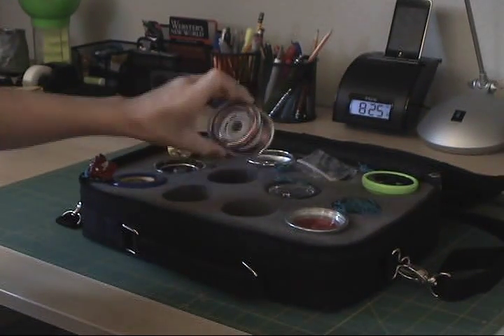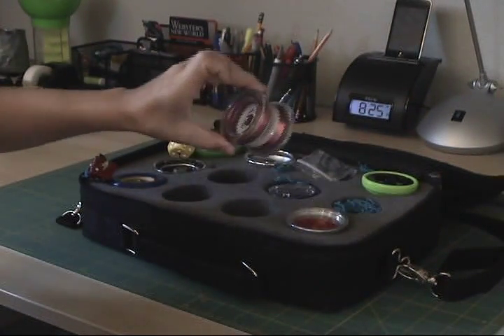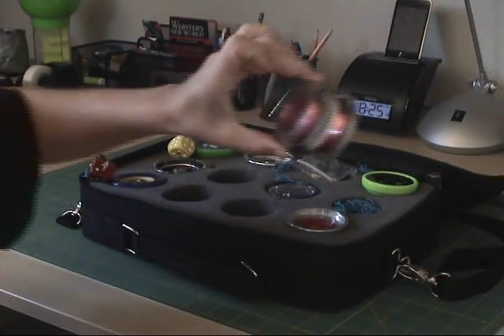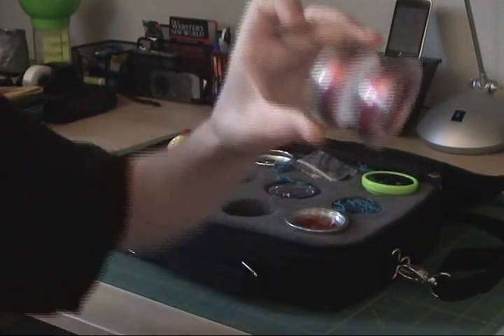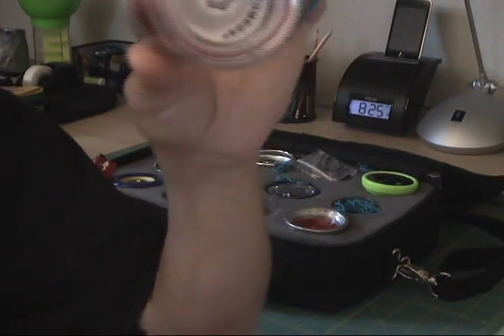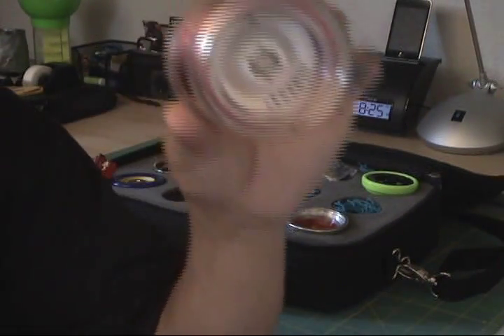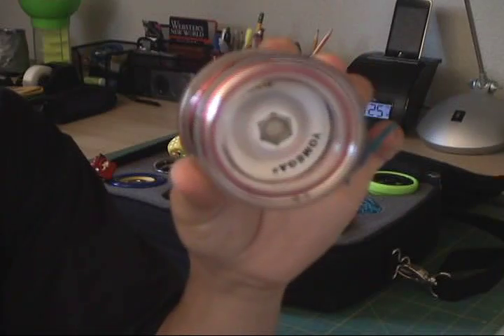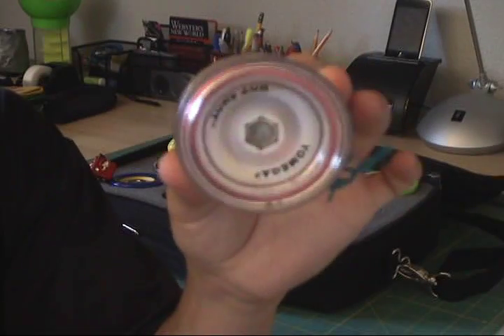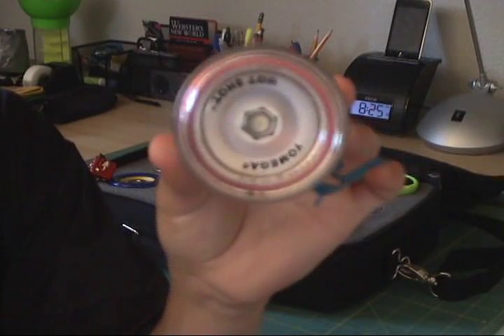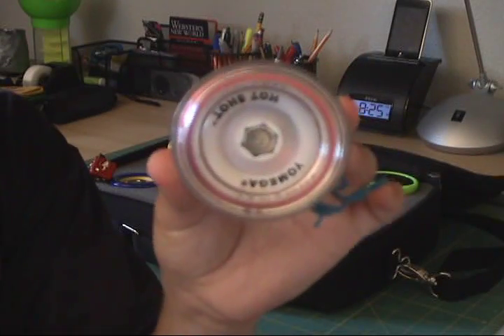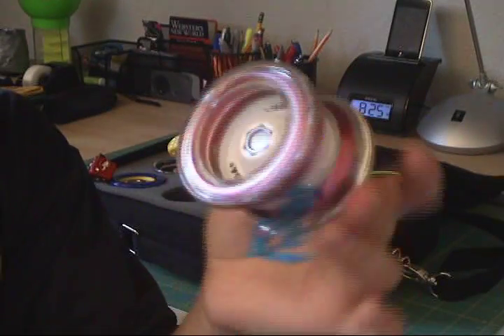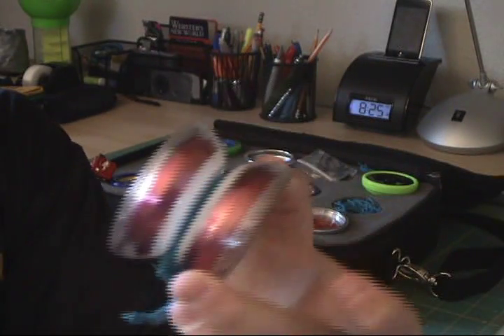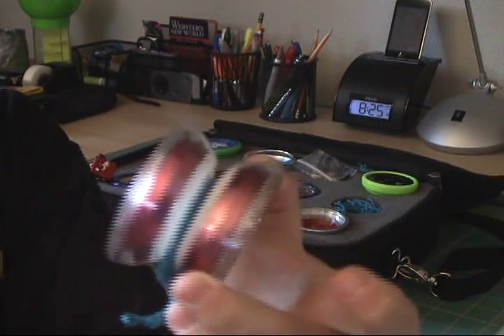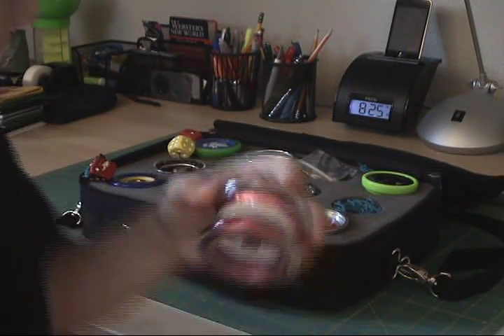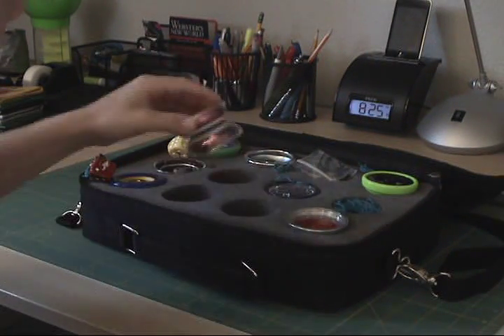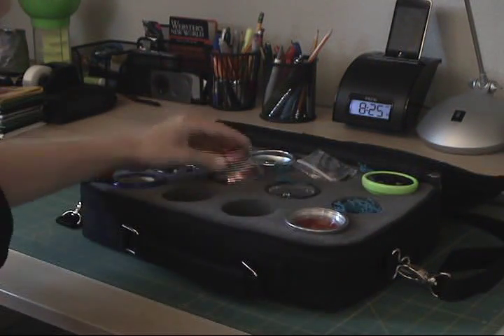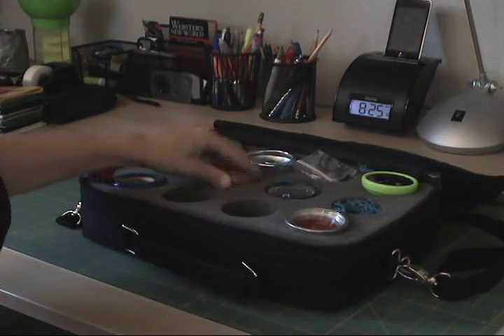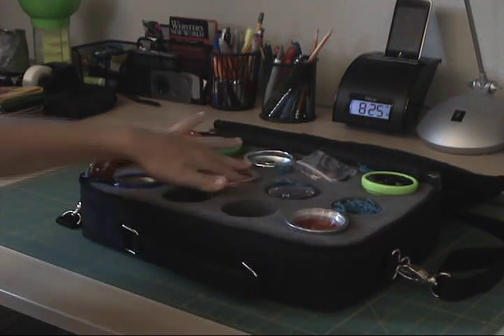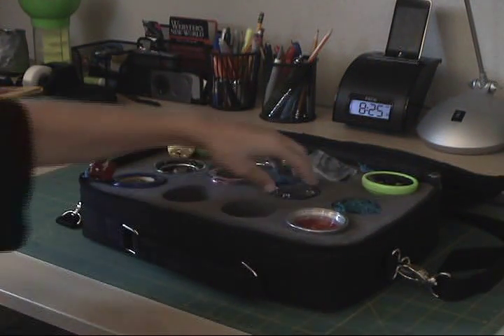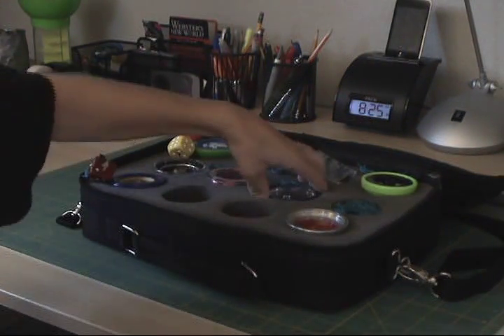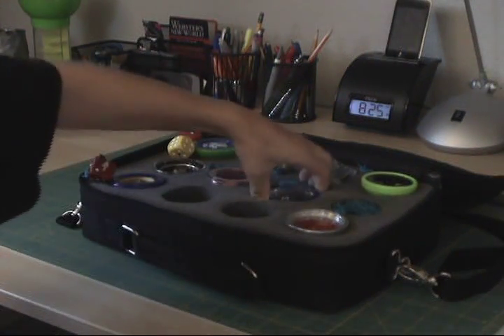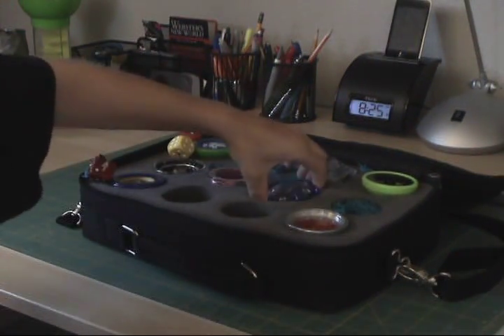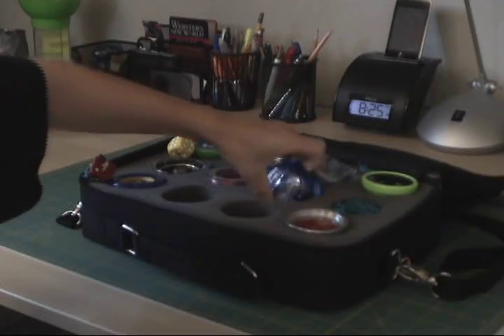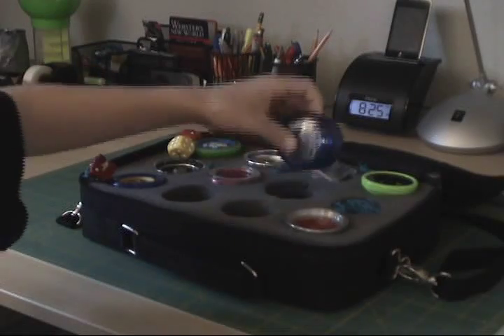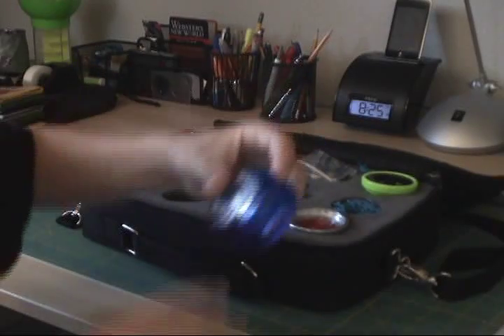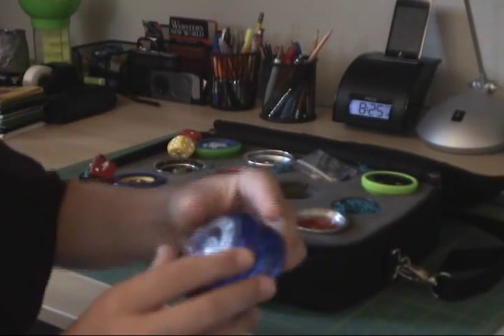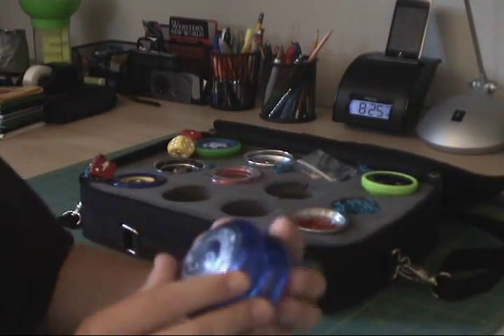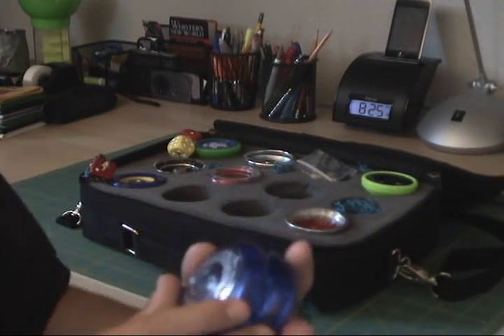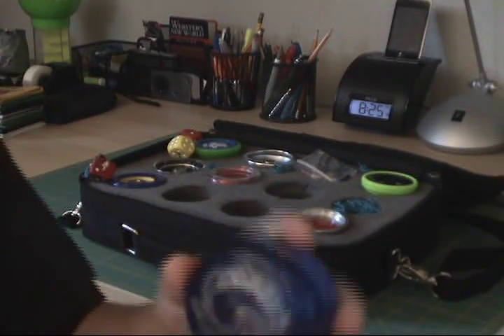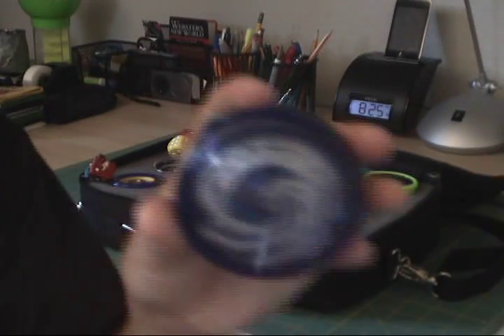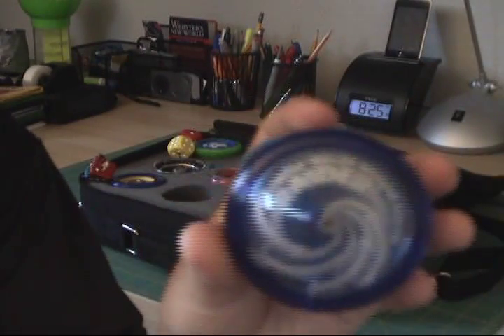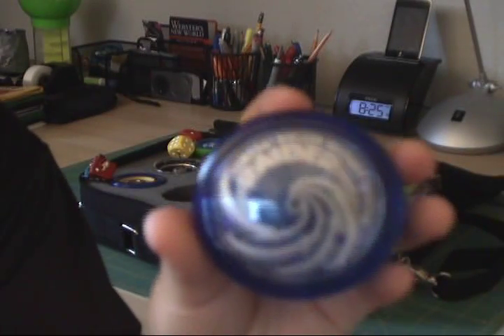This is the Yo-Mega Hot Shot. This is the Yo-Mega Raider.